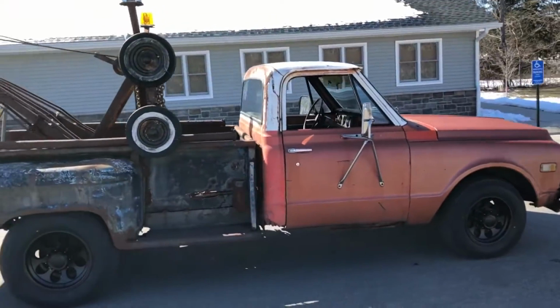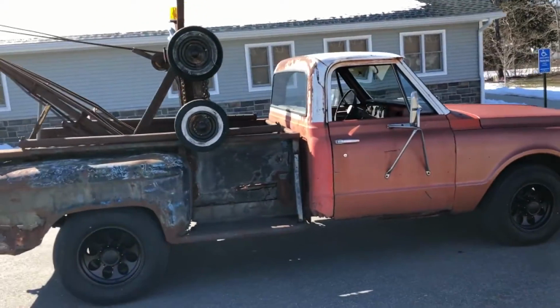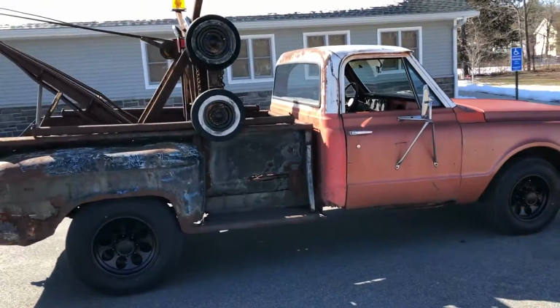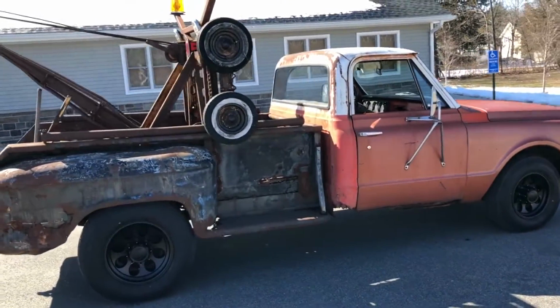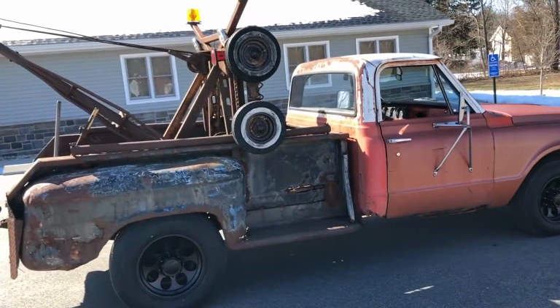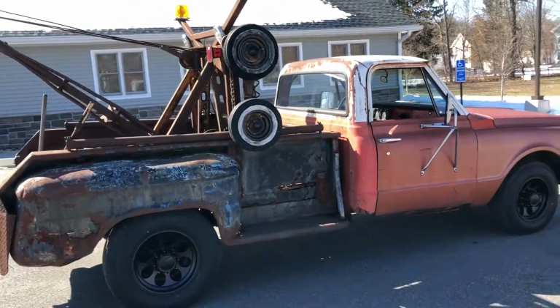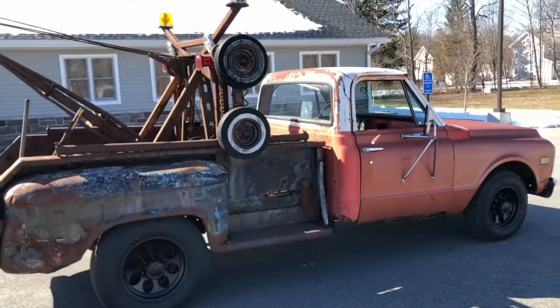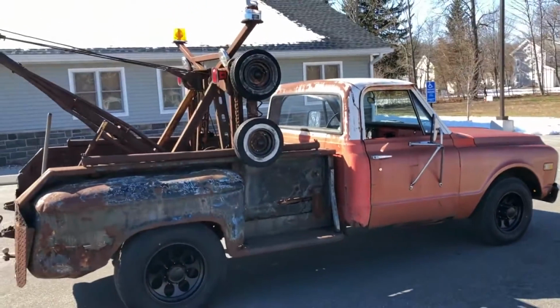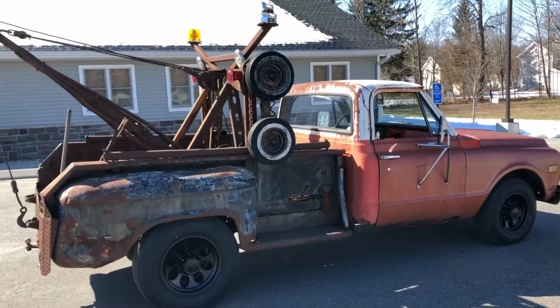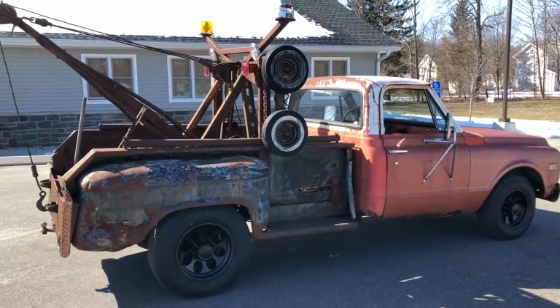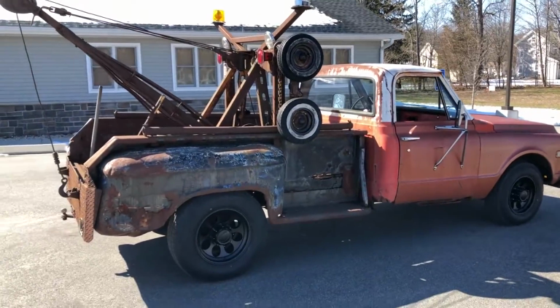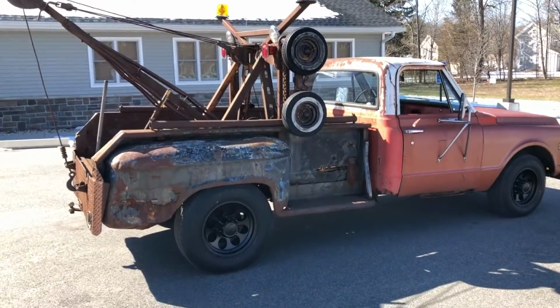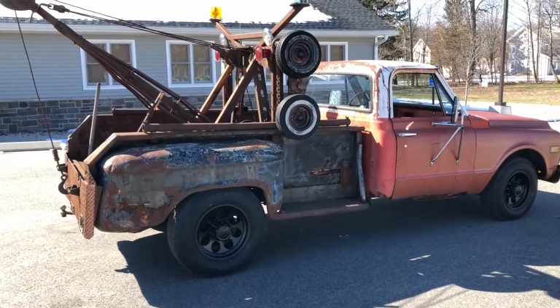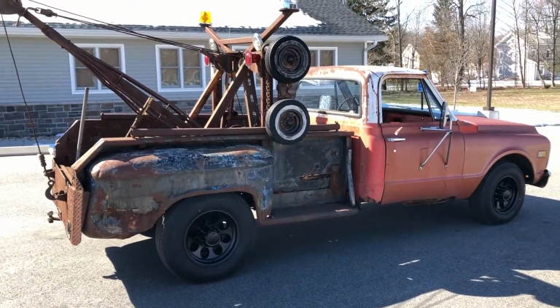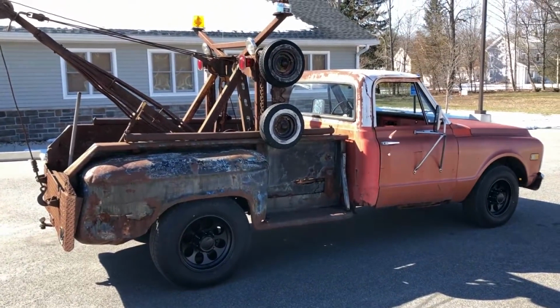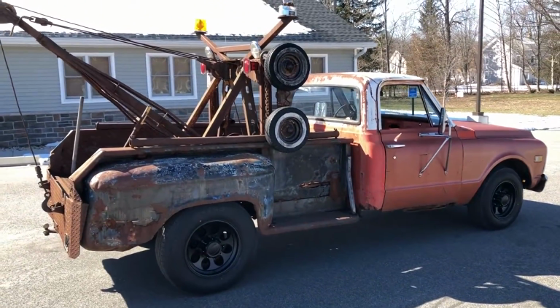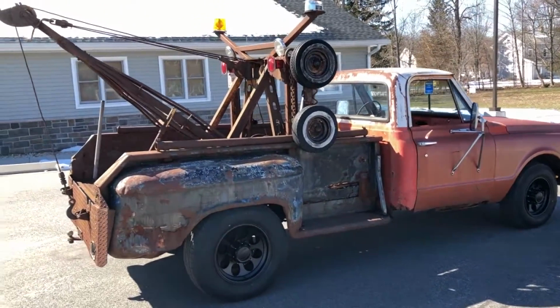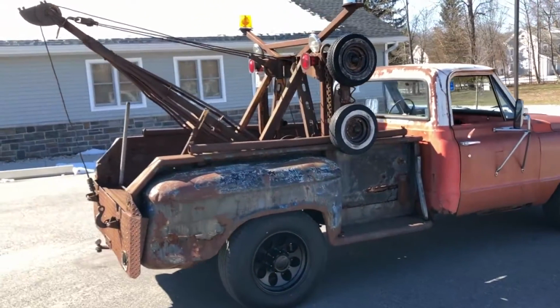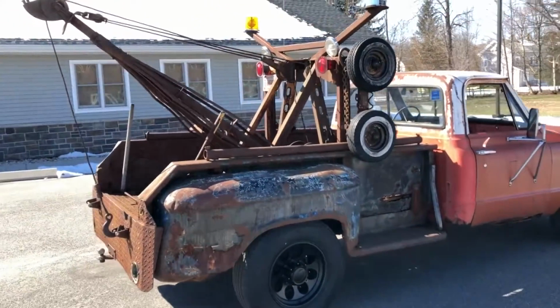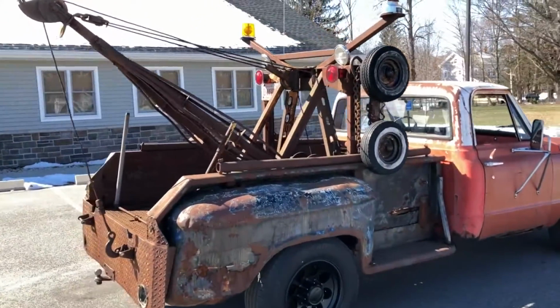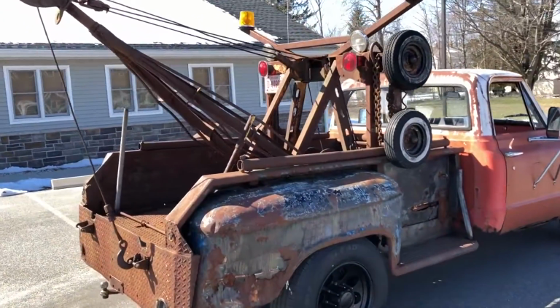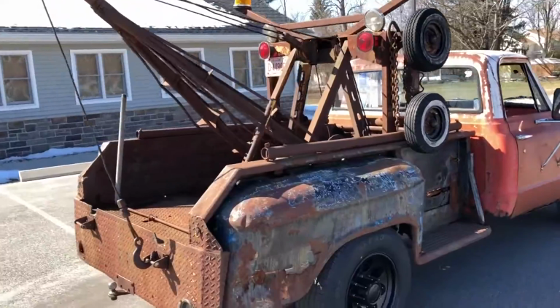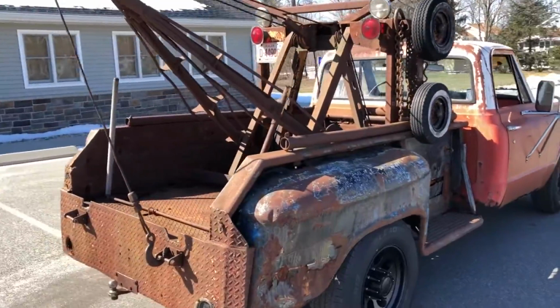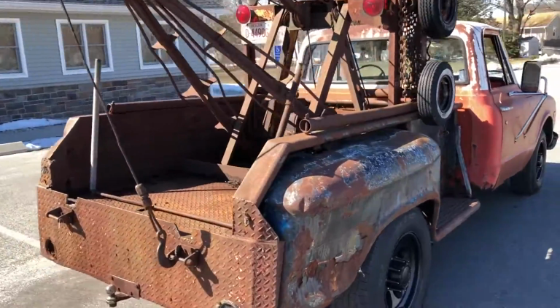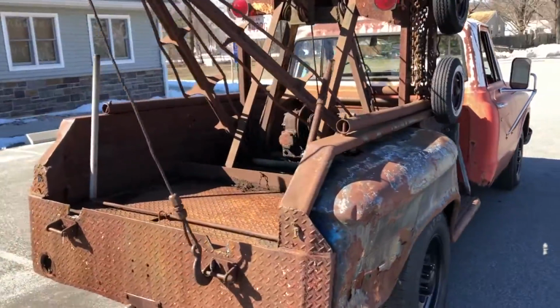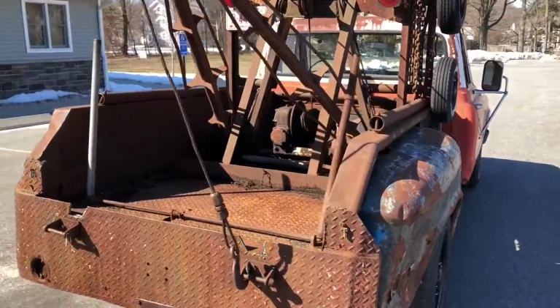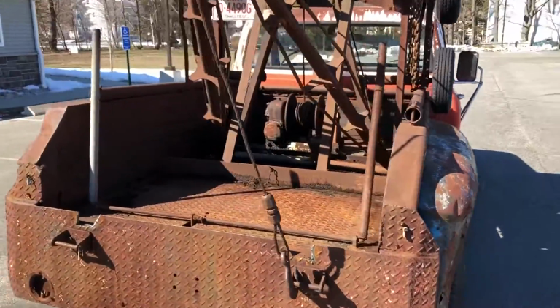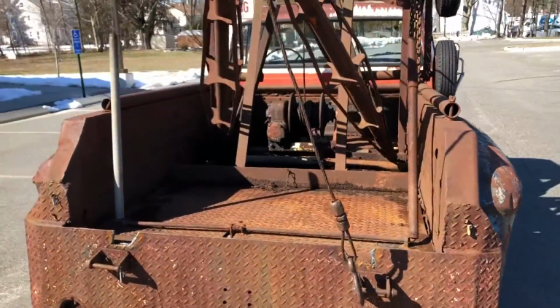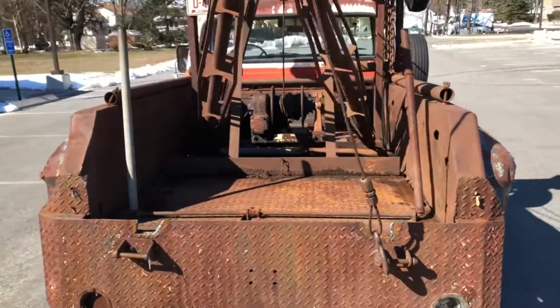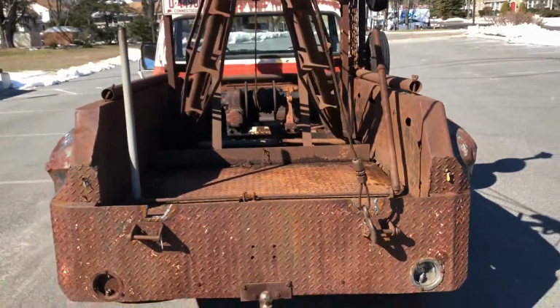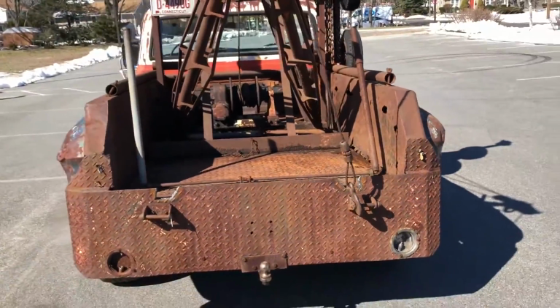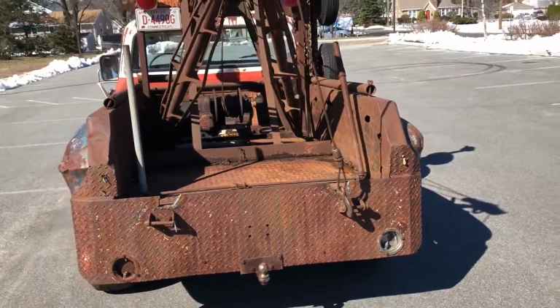This truck runs absolutely perfect. It starts up every single time — dead cold, it'll start right up, it runs great. It's got a Holmes 400 wrecker body on it and the winch works great. We just used it the other day to move a lift around the shop.